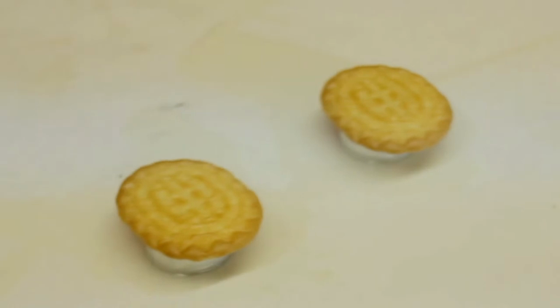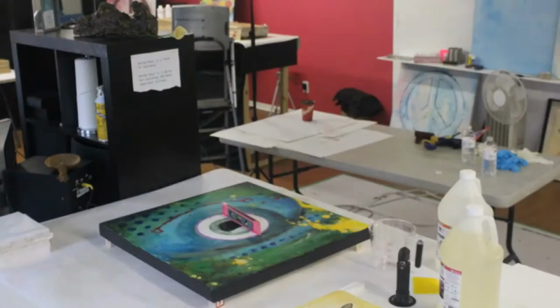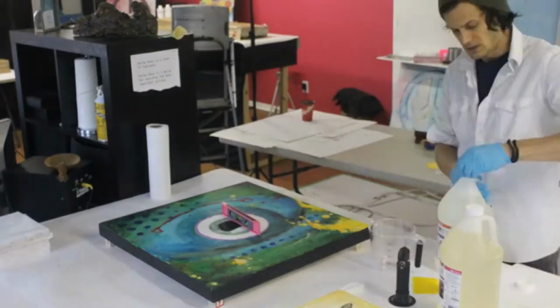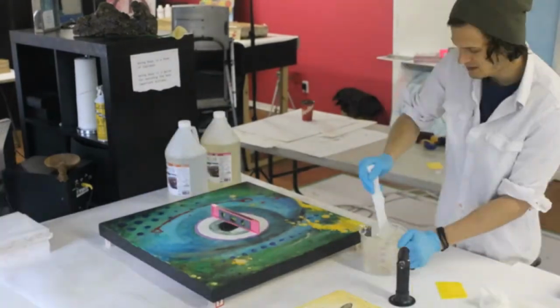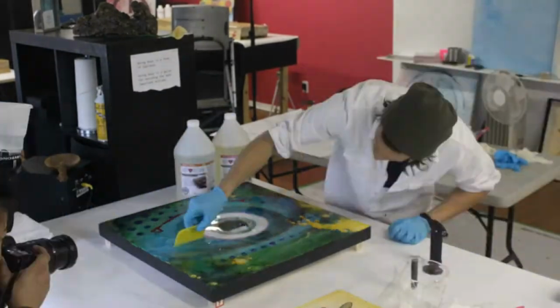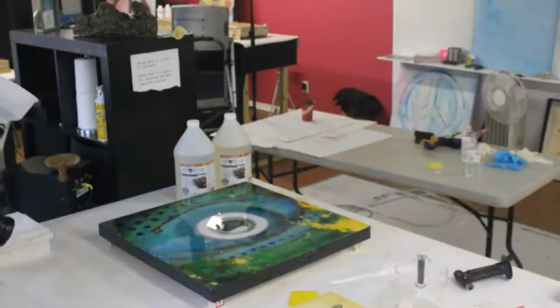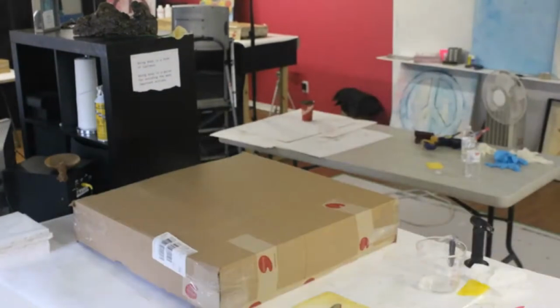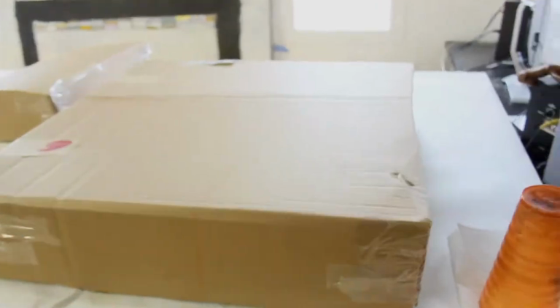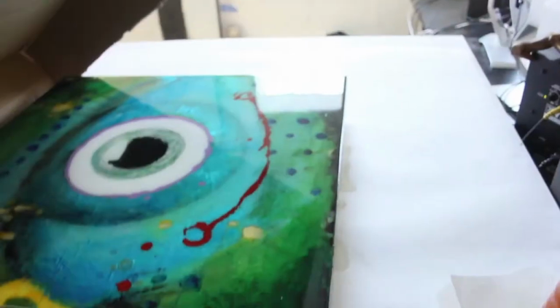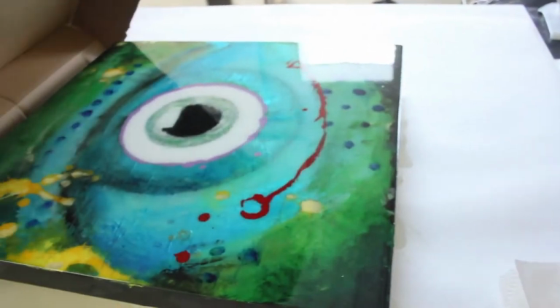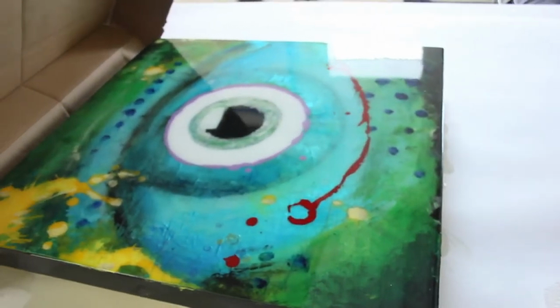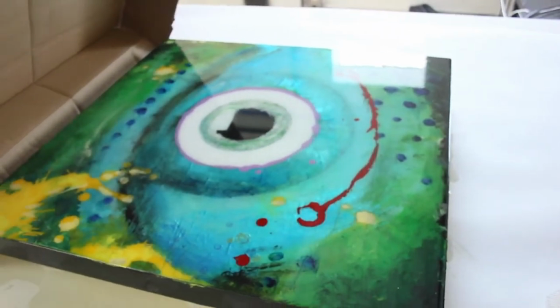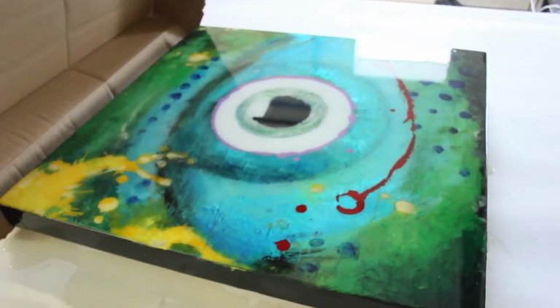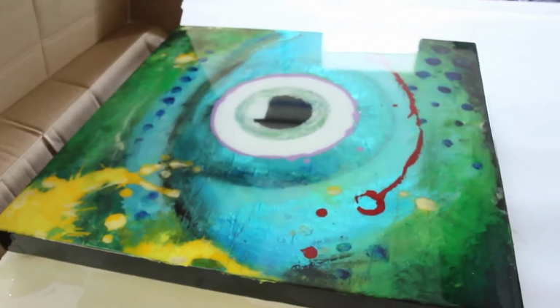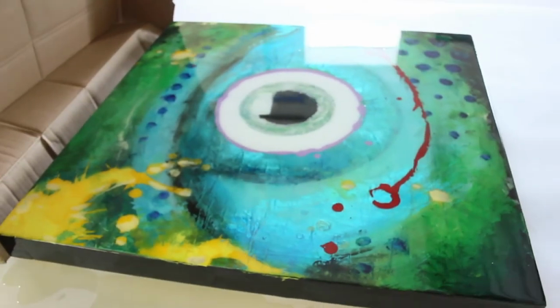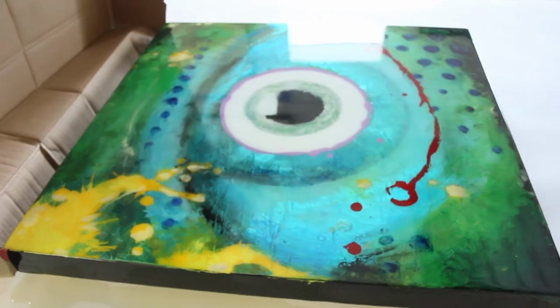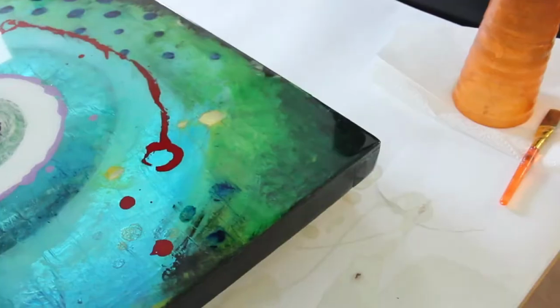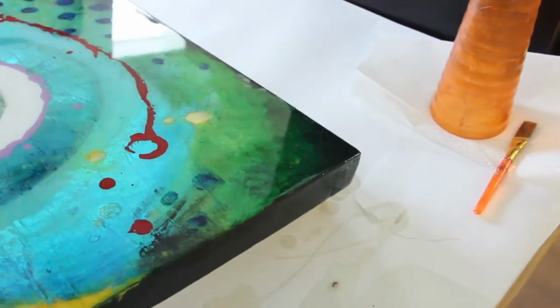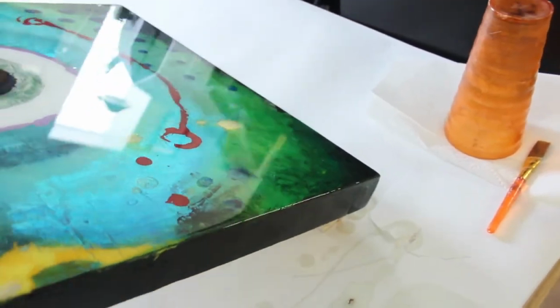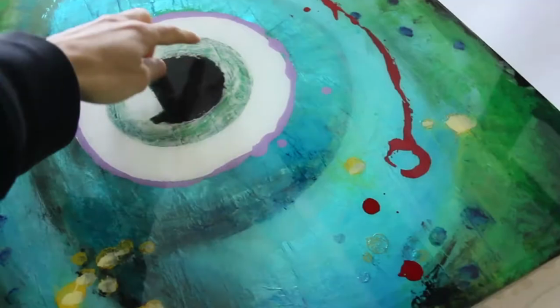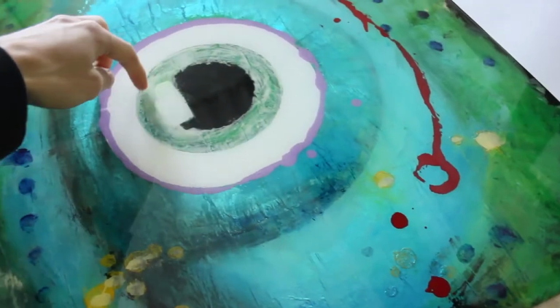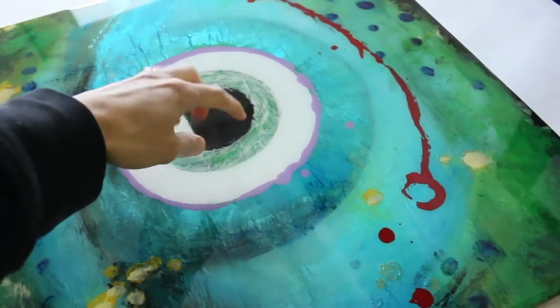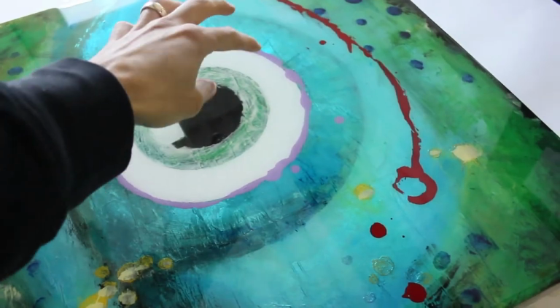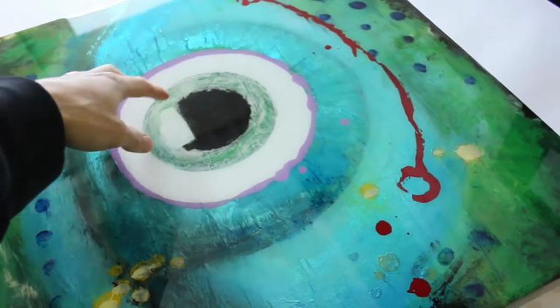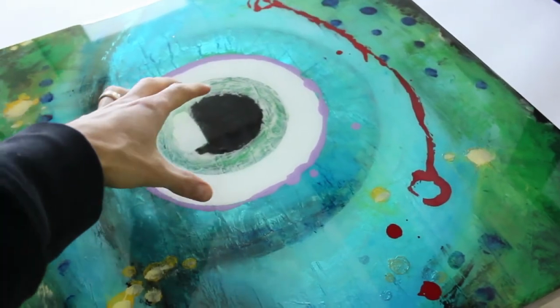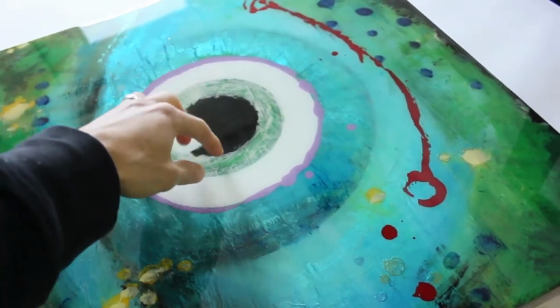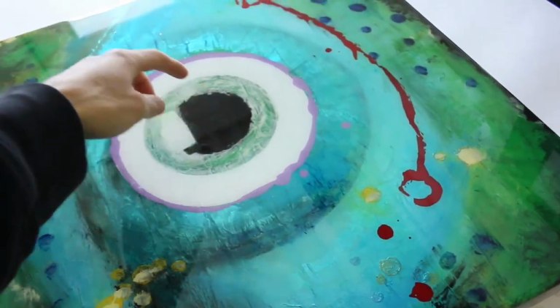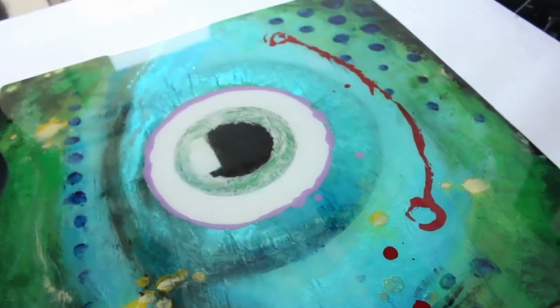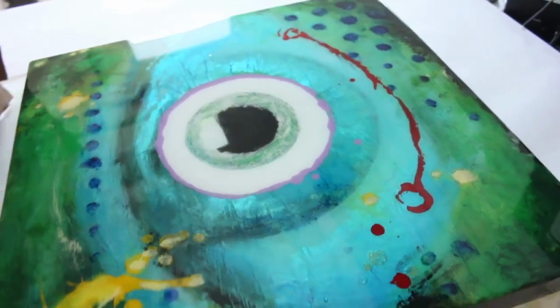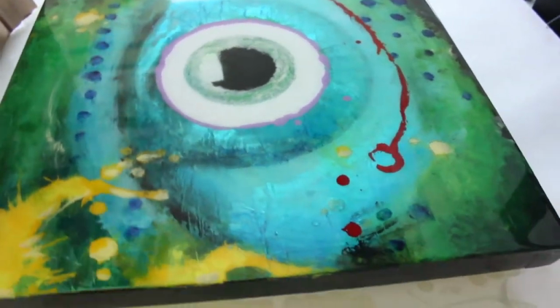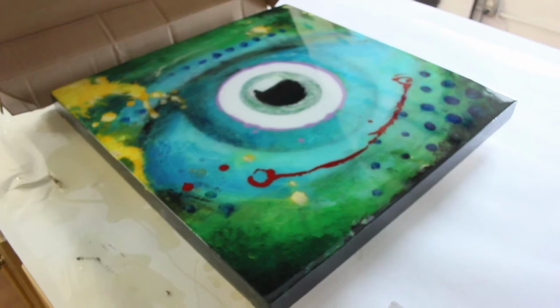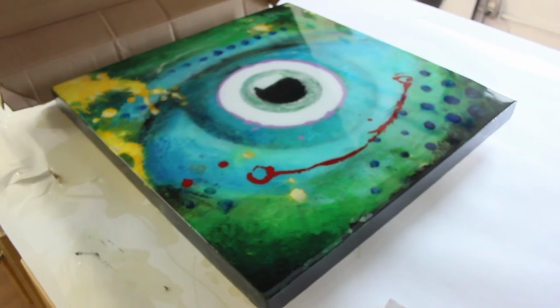Next over here is a bigger painting. This middle part I put in some glow-in-the-dark pigment so that the eye will glow. Love it.